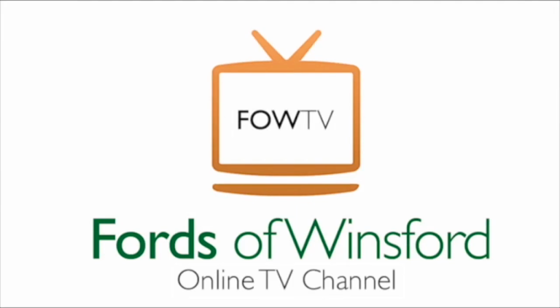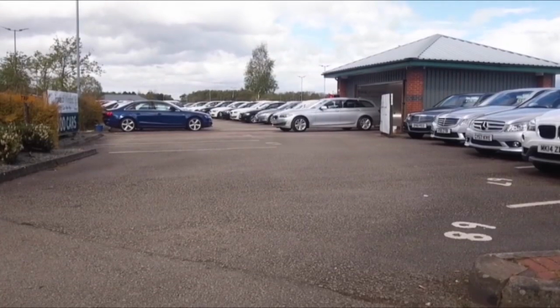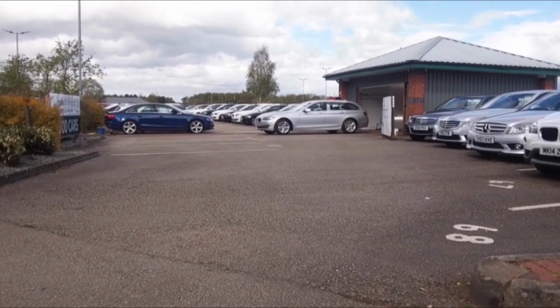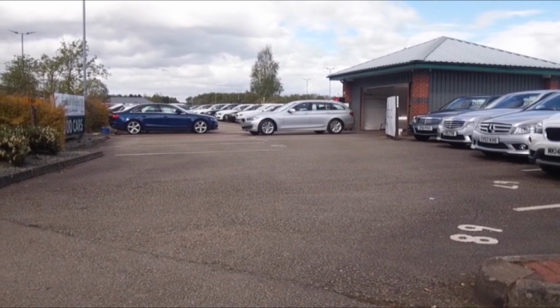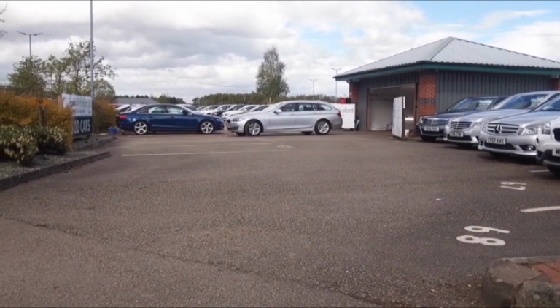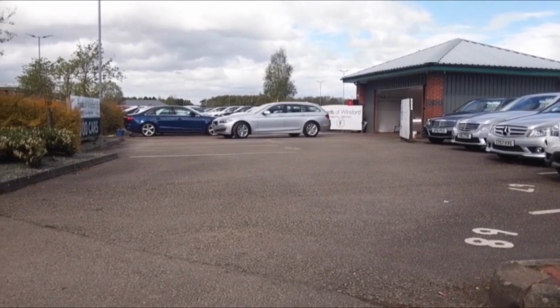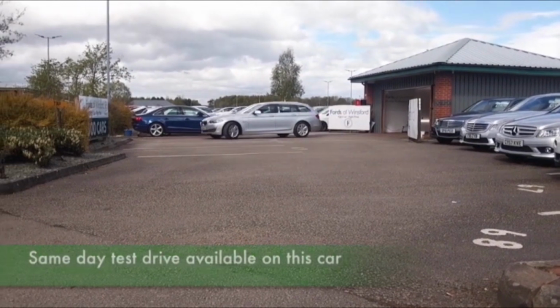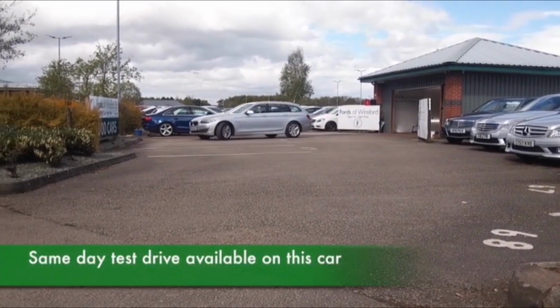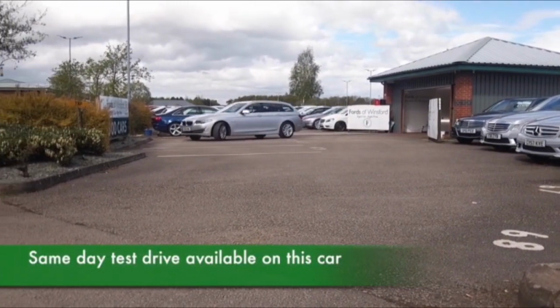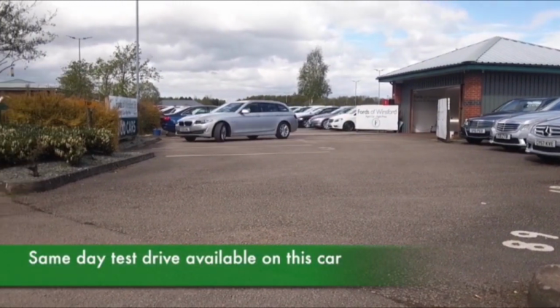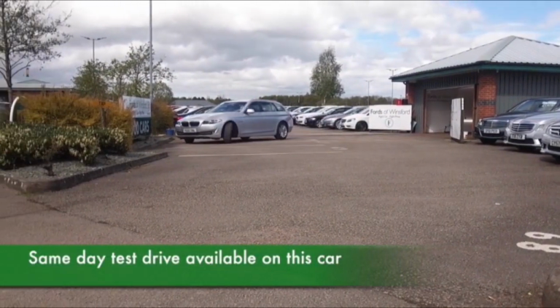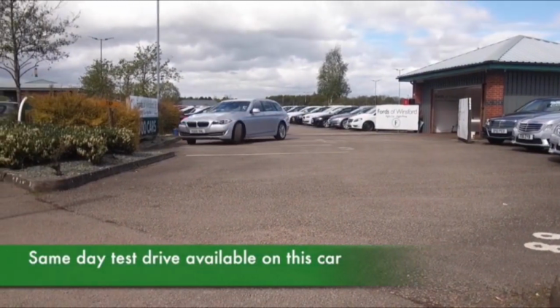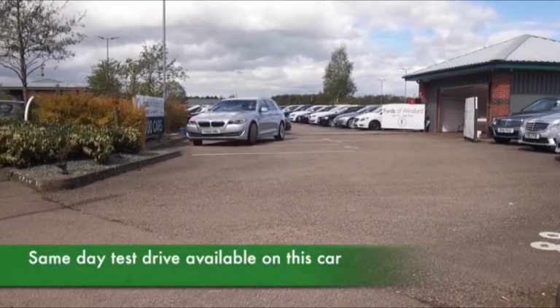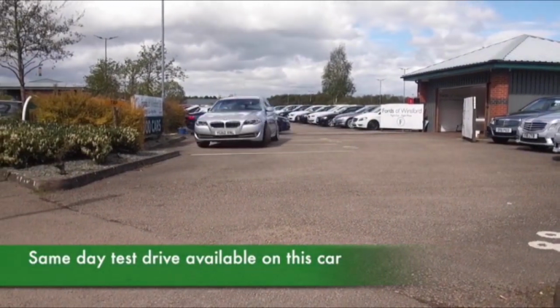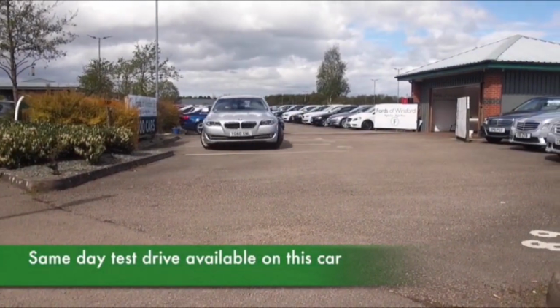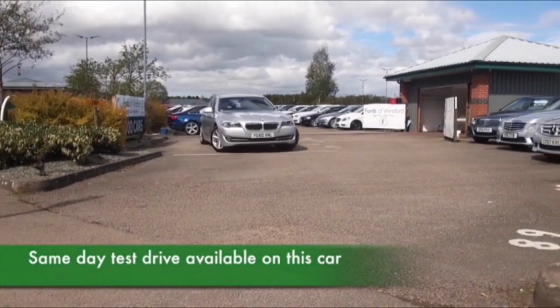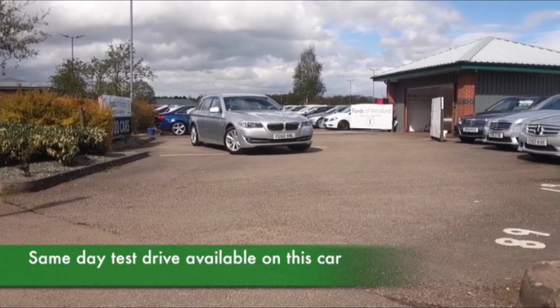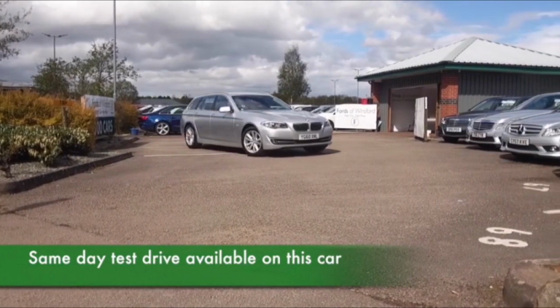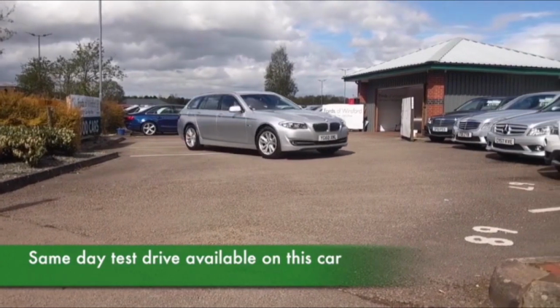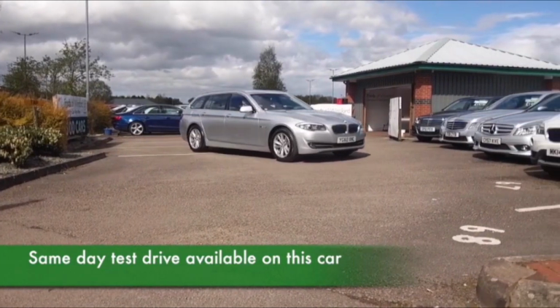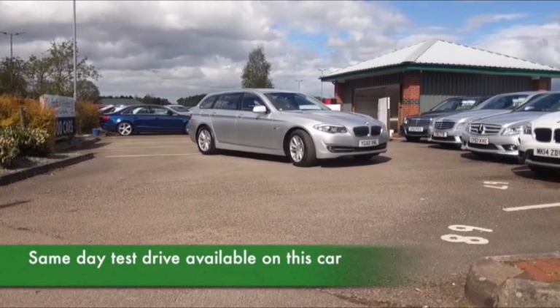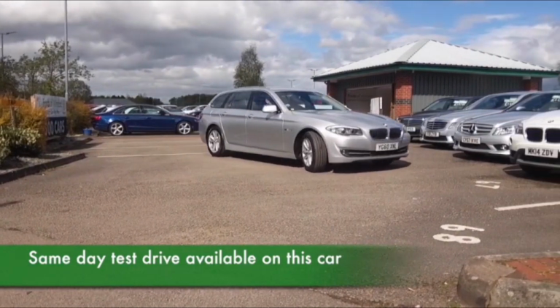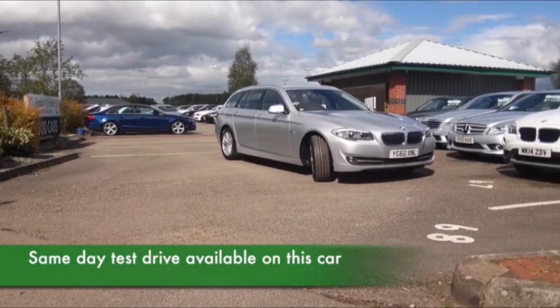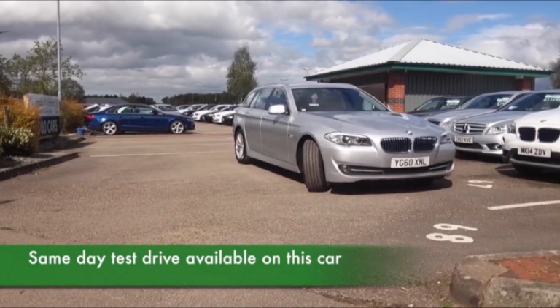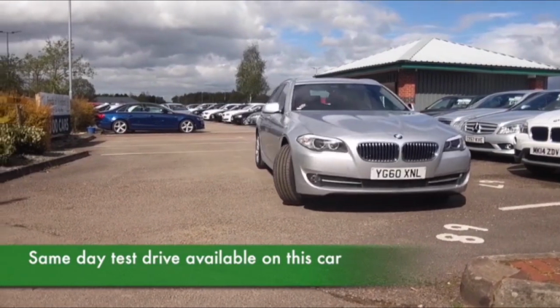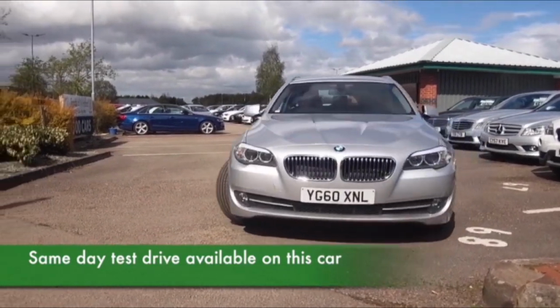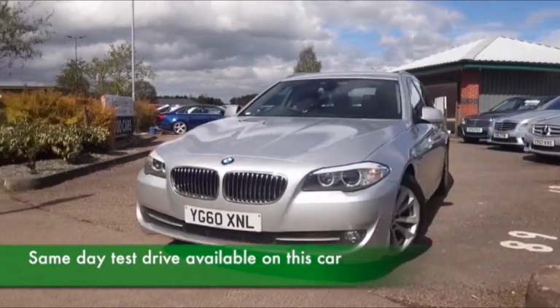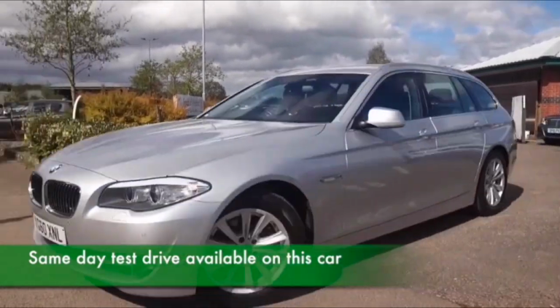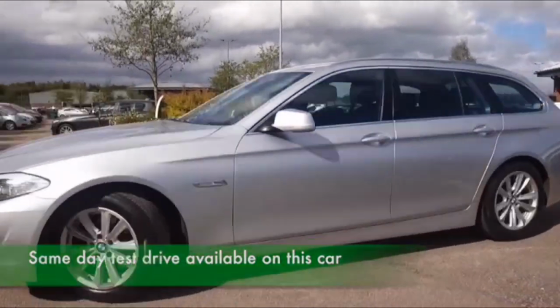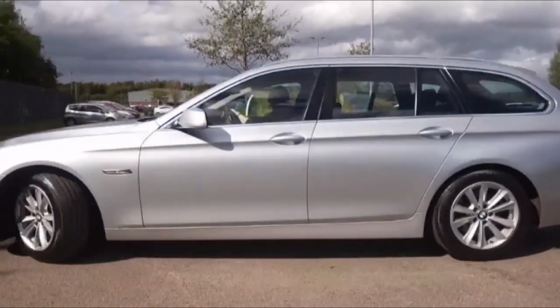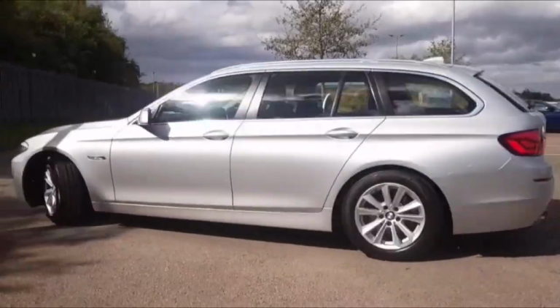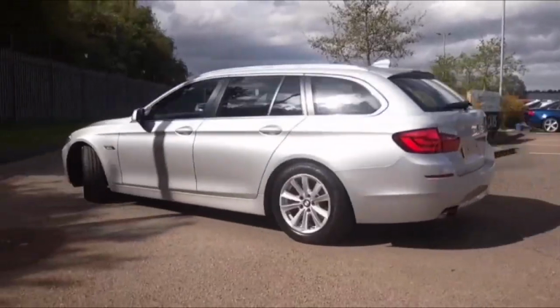If it's a BMW 5 Series you're after, here's one looking good in sparkling silver — very practical, great to drive on those long motorway journeys, with plenty of room inside as well.